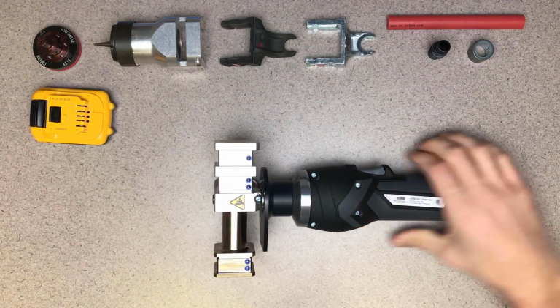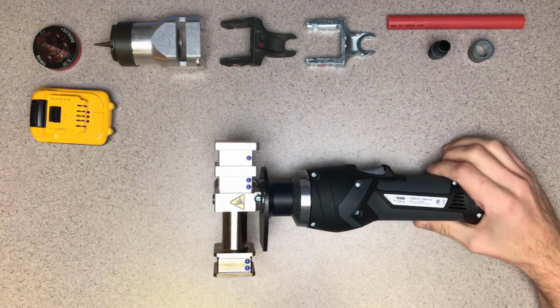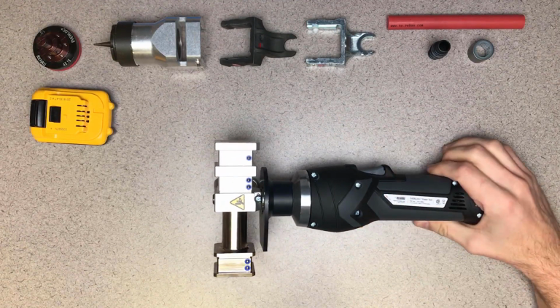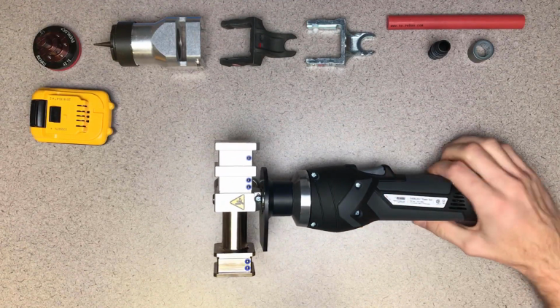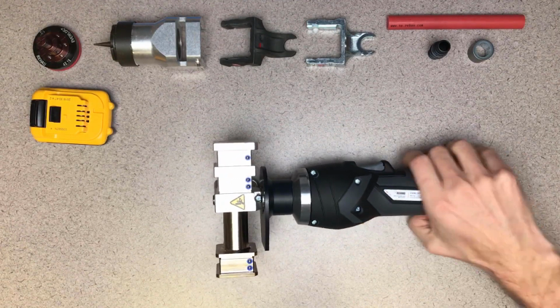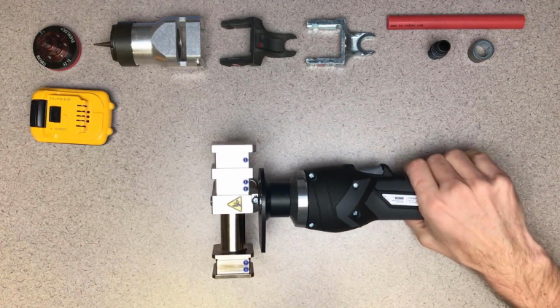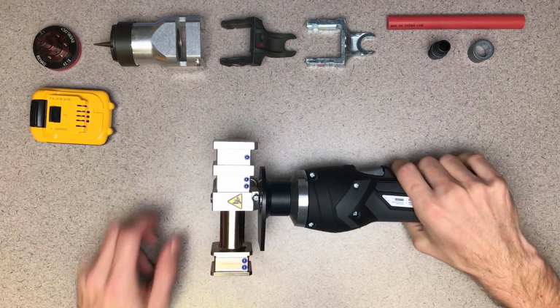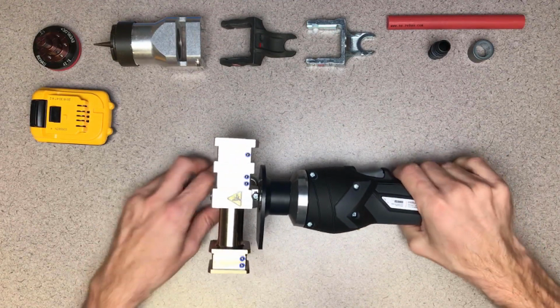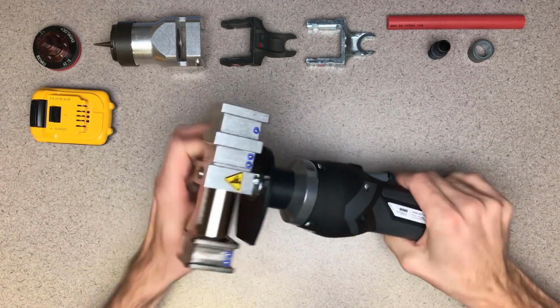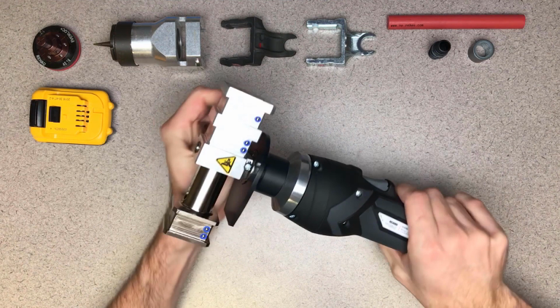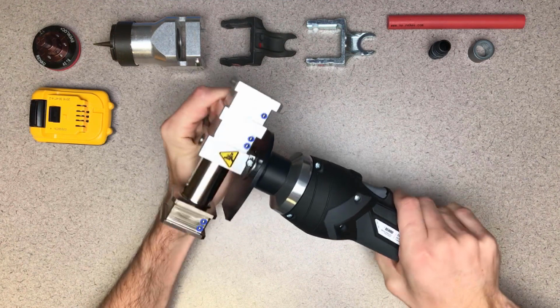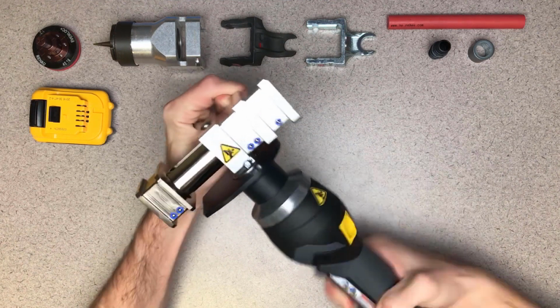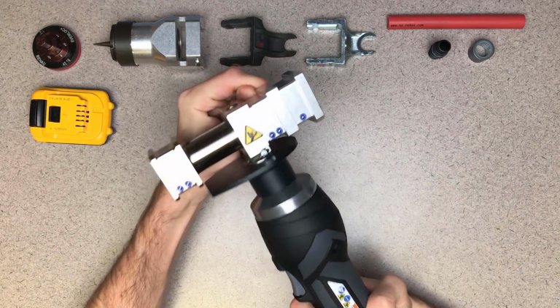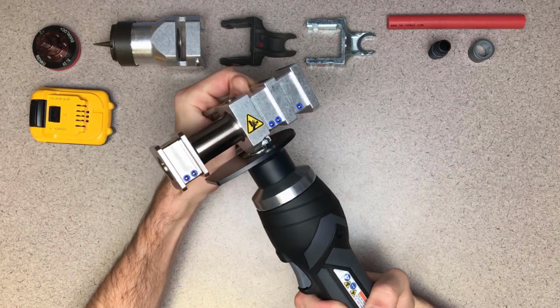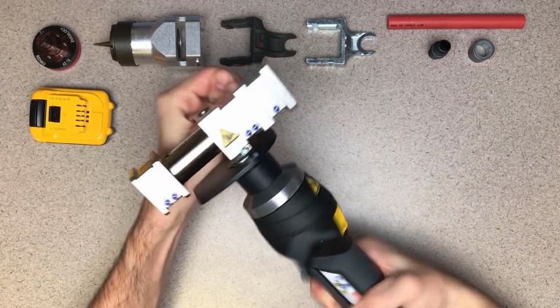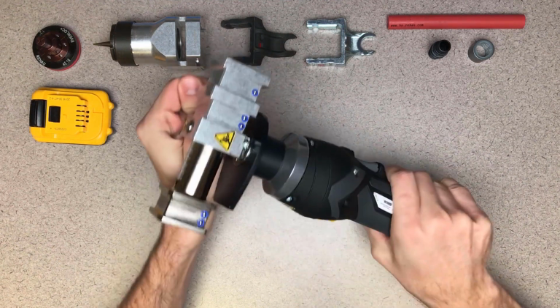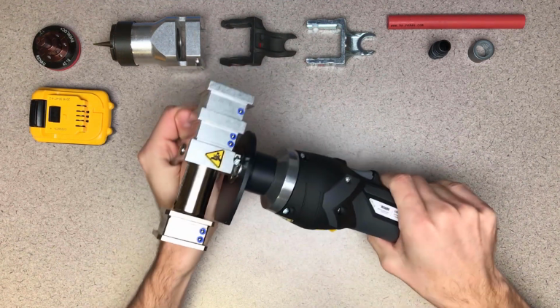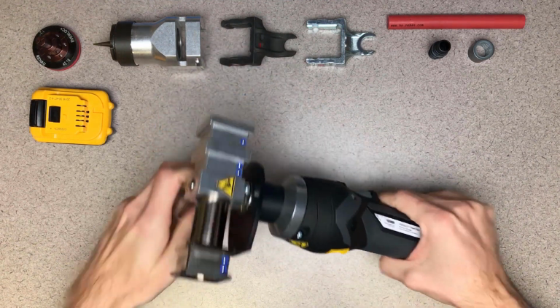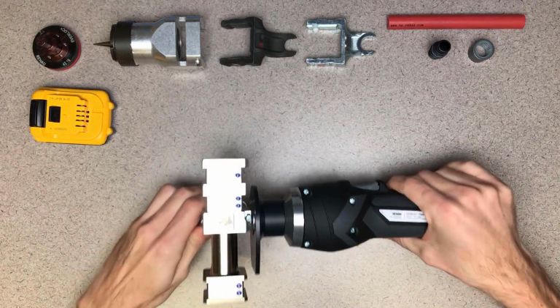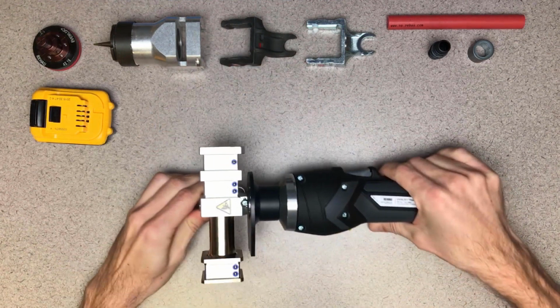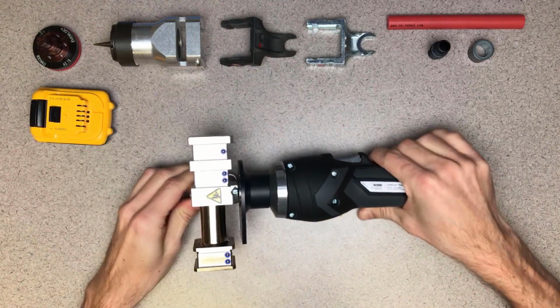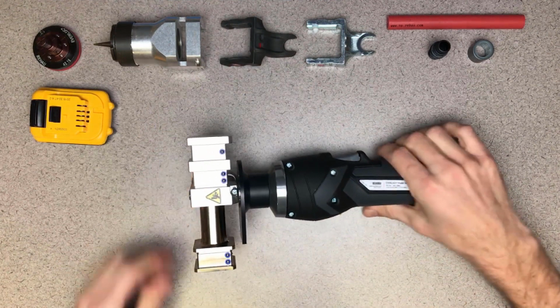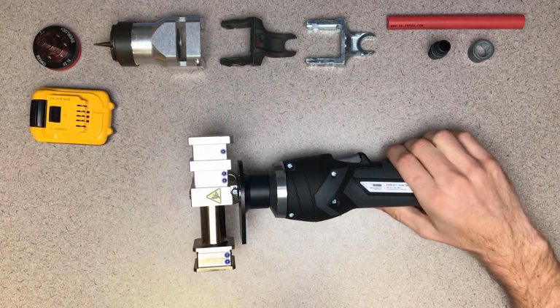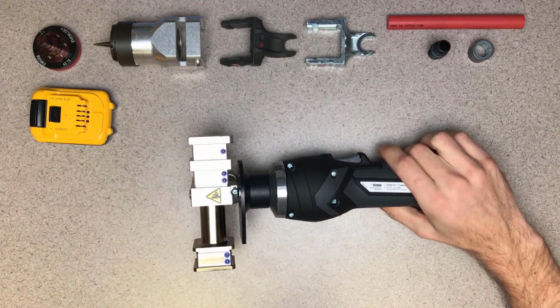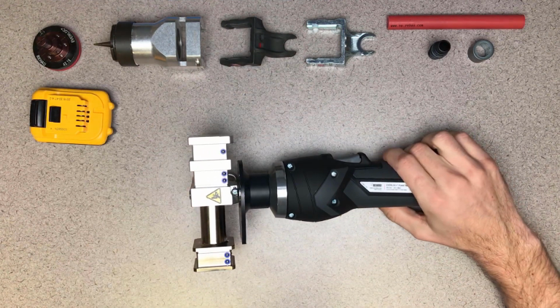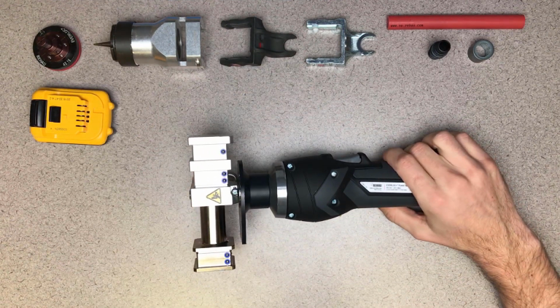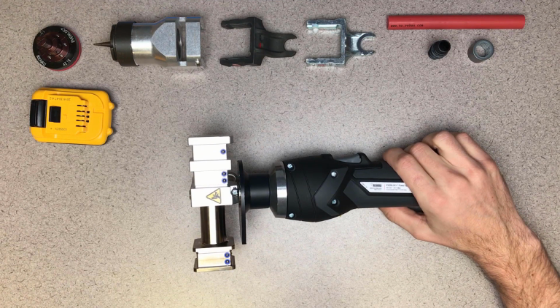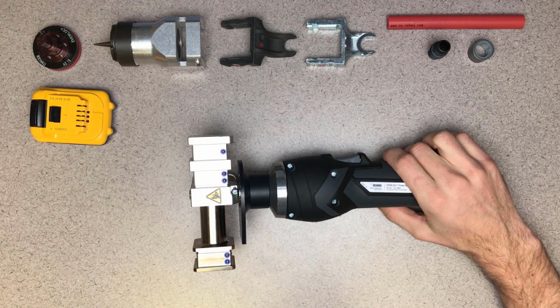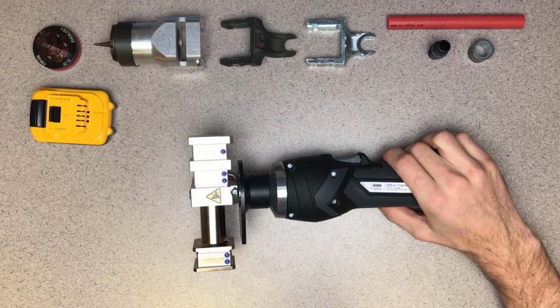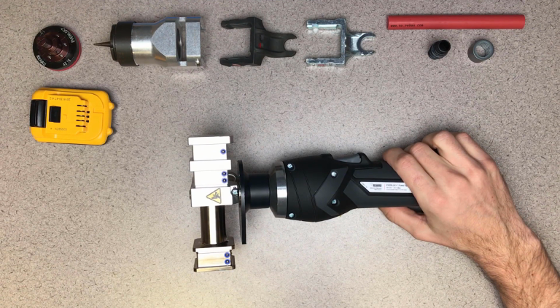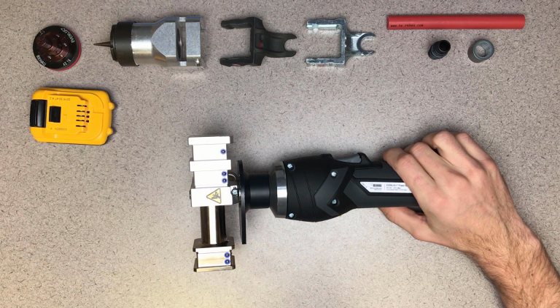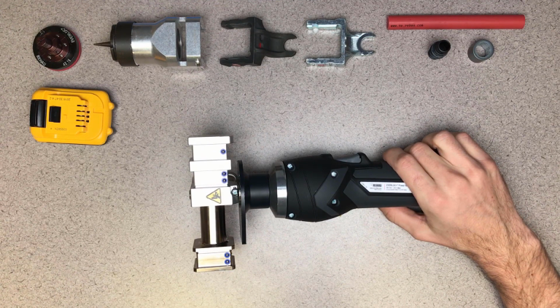The control handle does rotate 360 degrees, so you can always make your connection efficiently with your hand in the proper position. Again, make sure your finger is off the trigger switch before rotating the tool head.